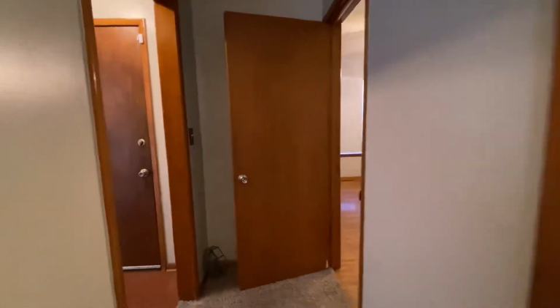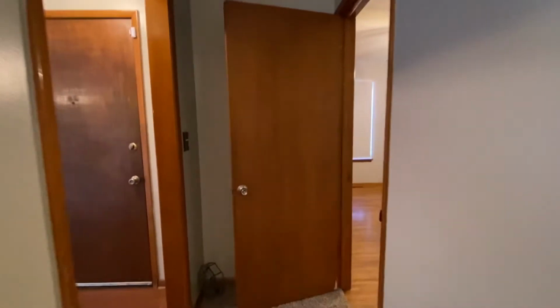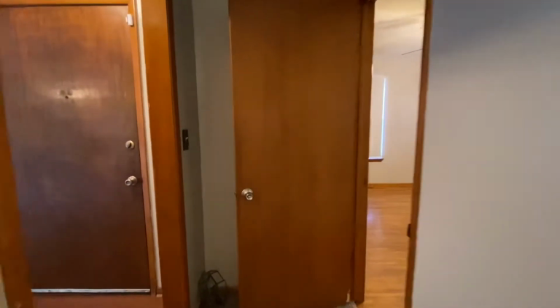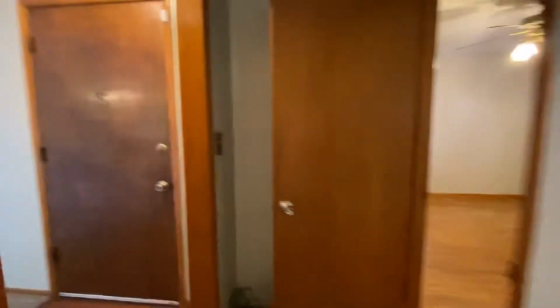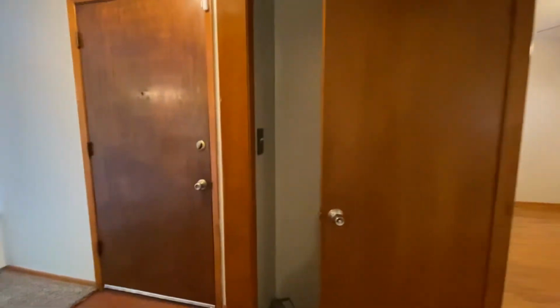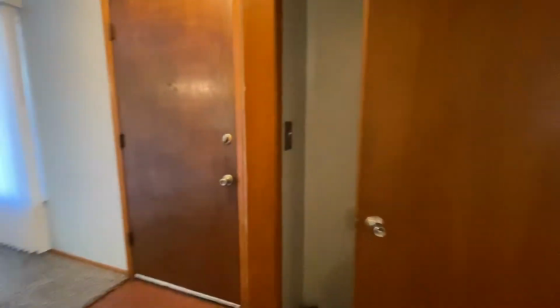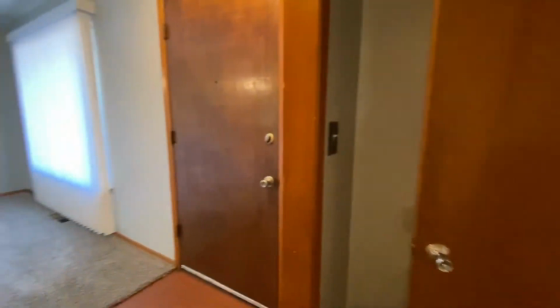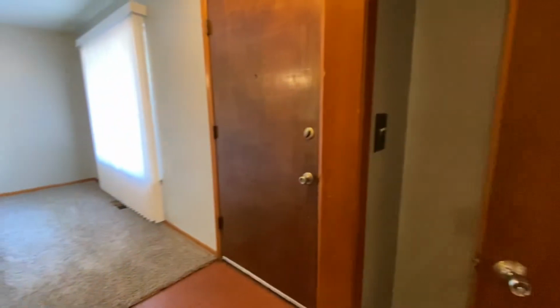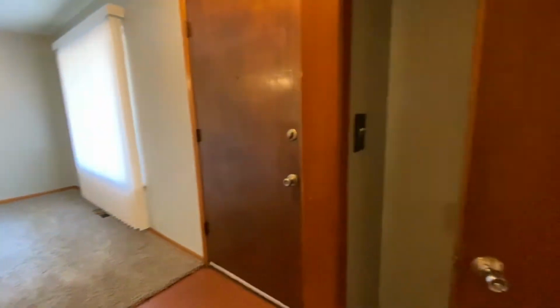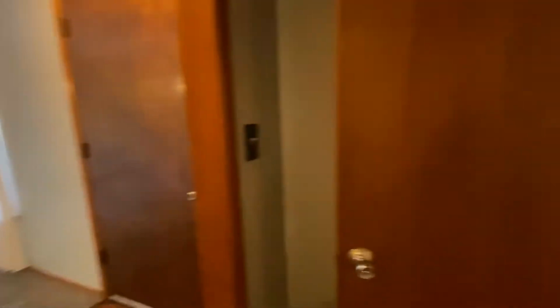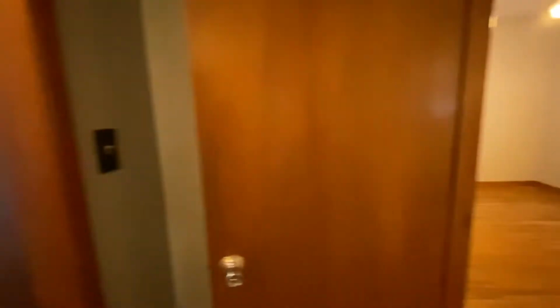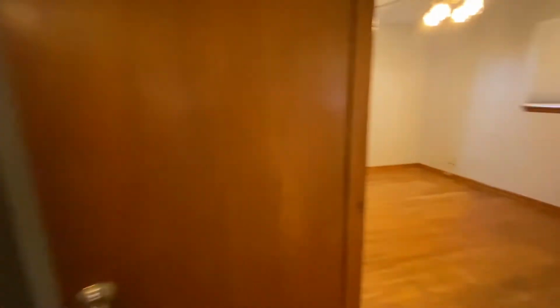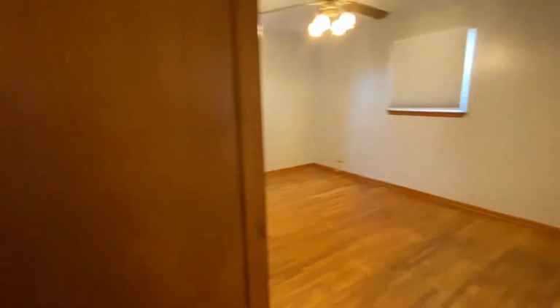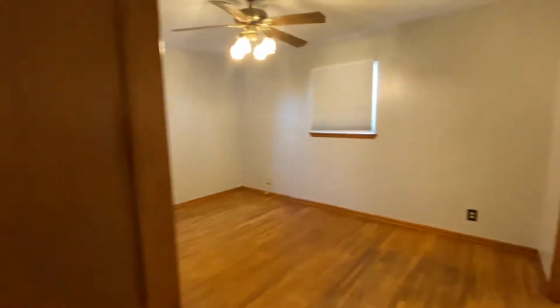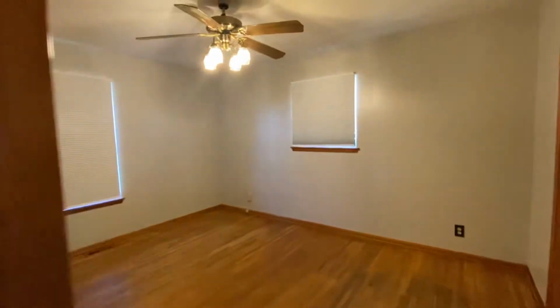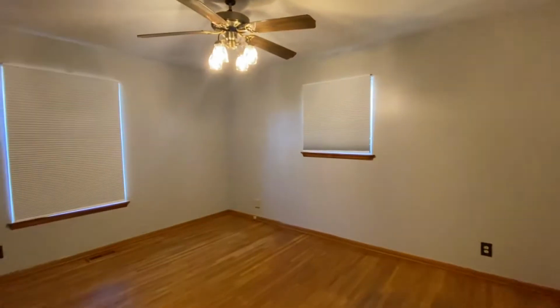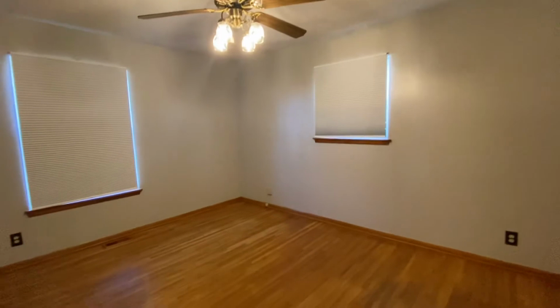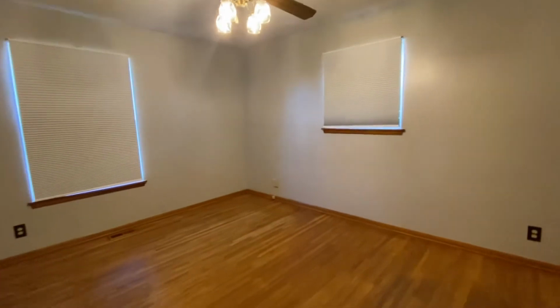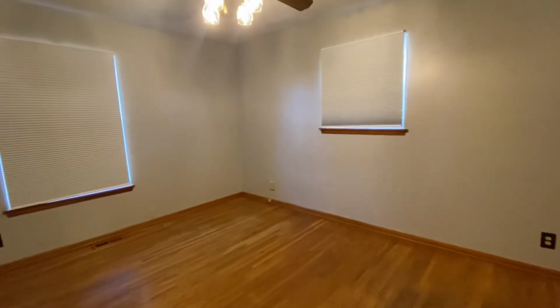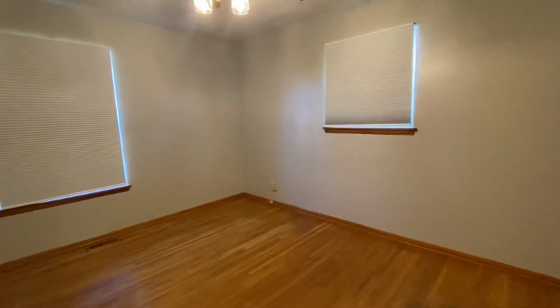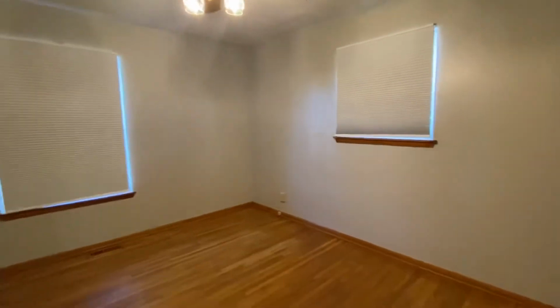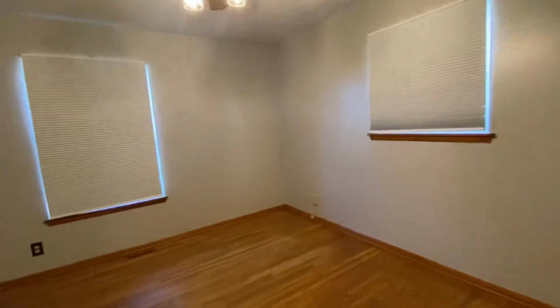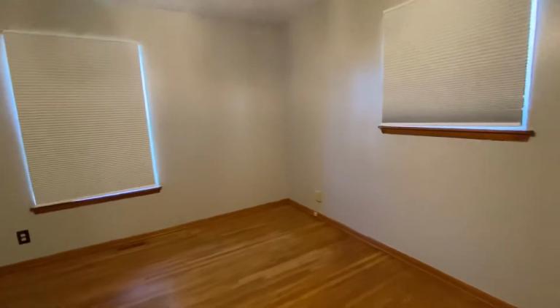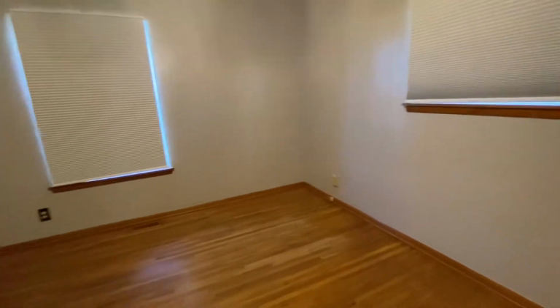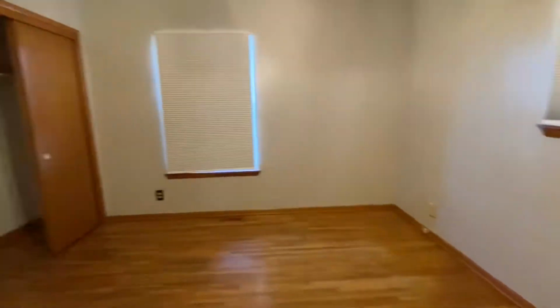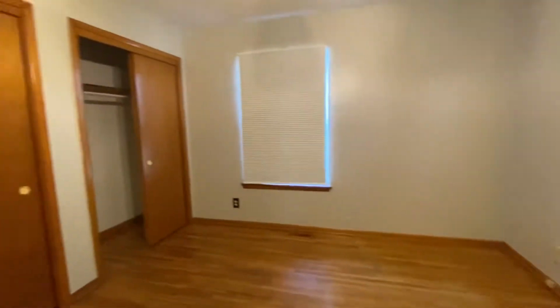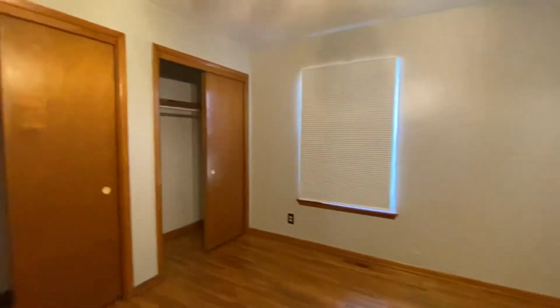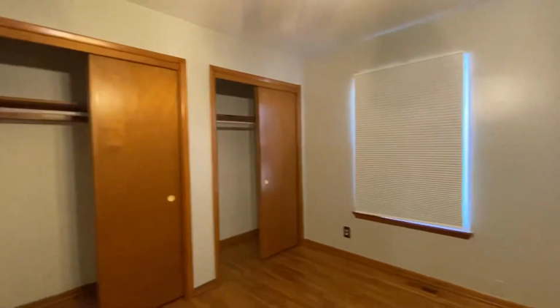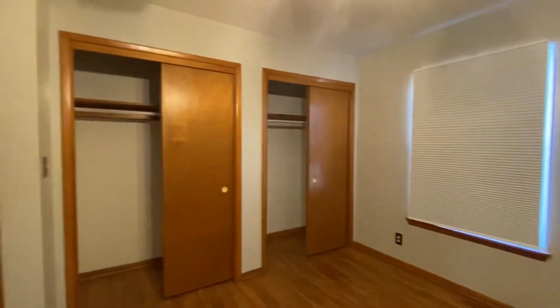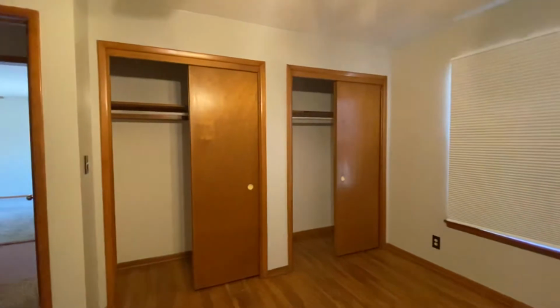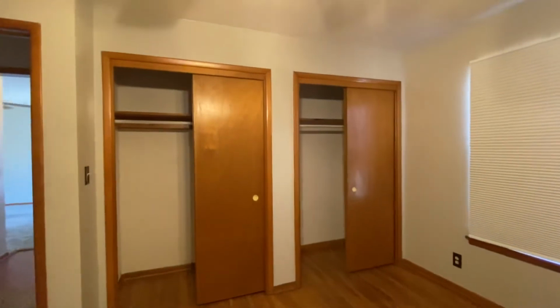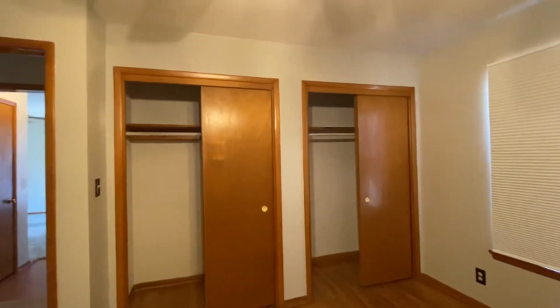This is bedroom number three — there's the front door where I walked in. Bedroom number three is a really nice size bedroom with hardwood floors and double closets.